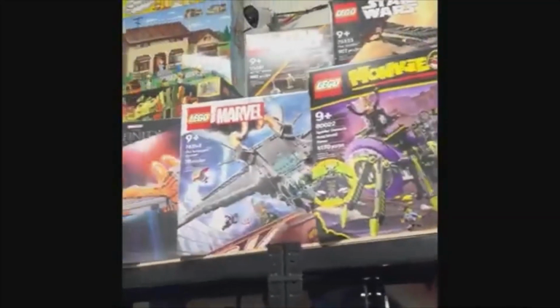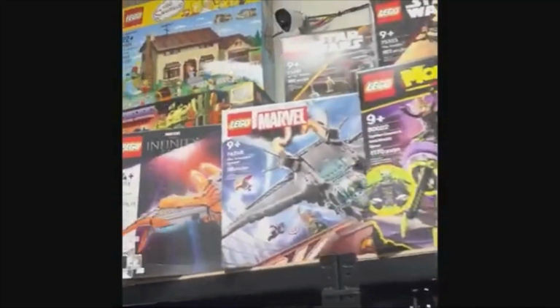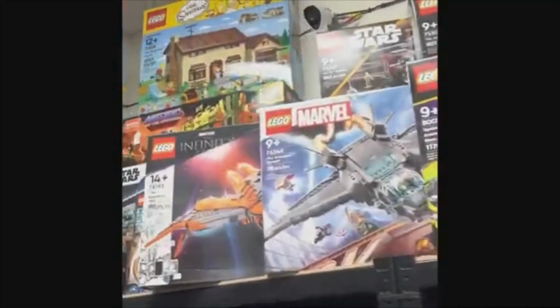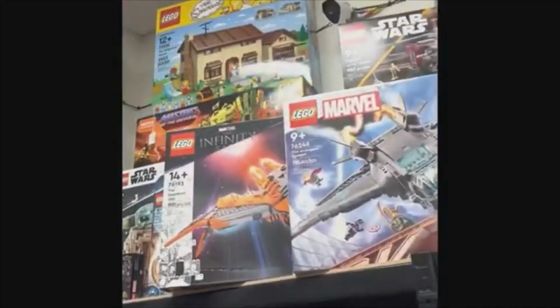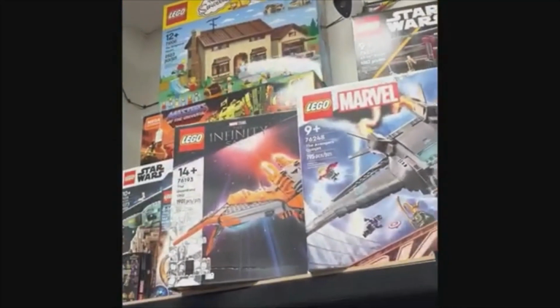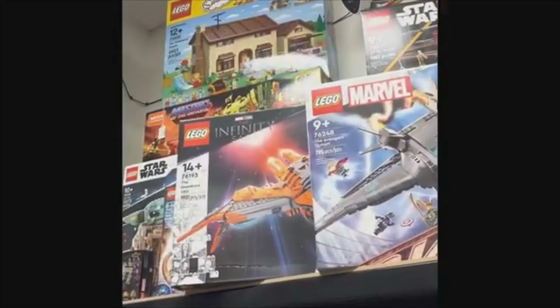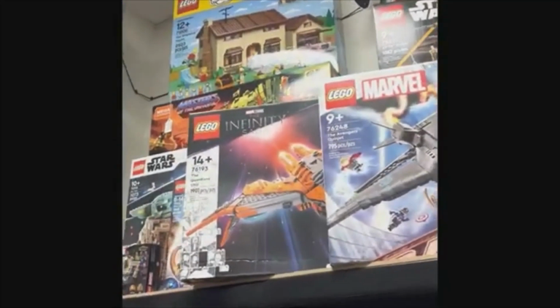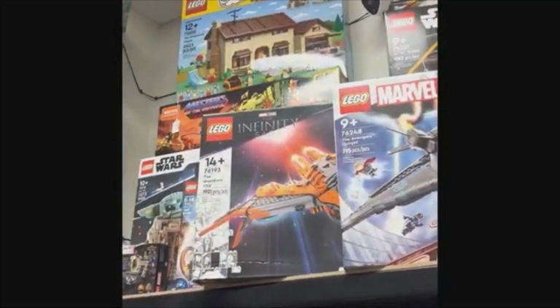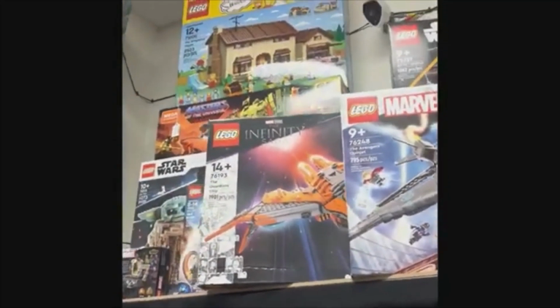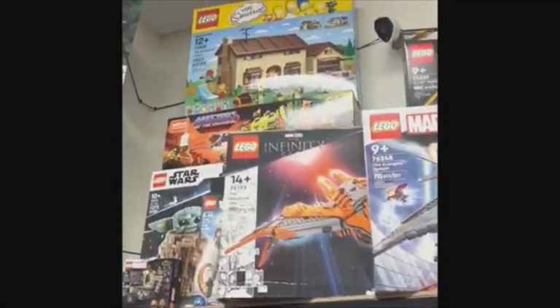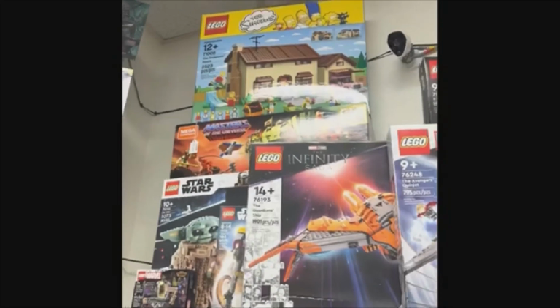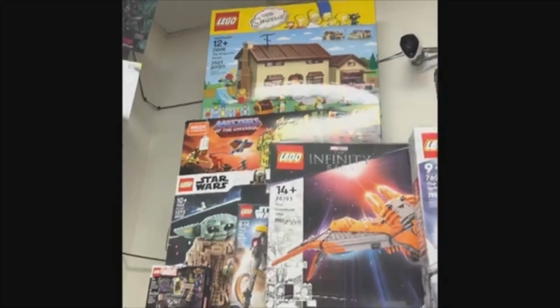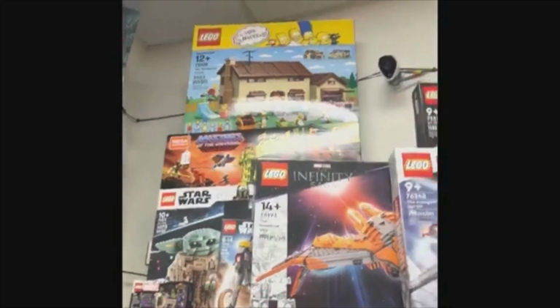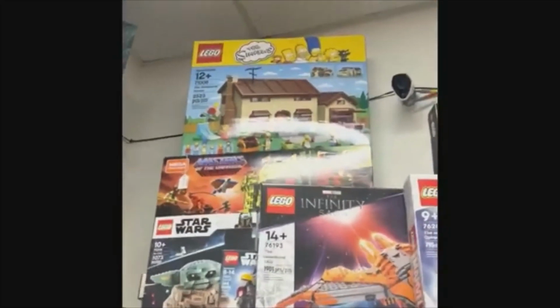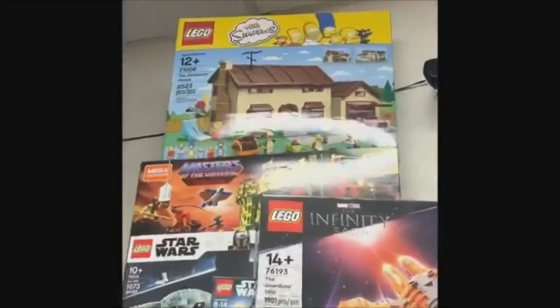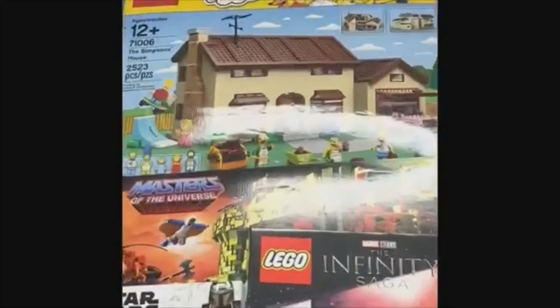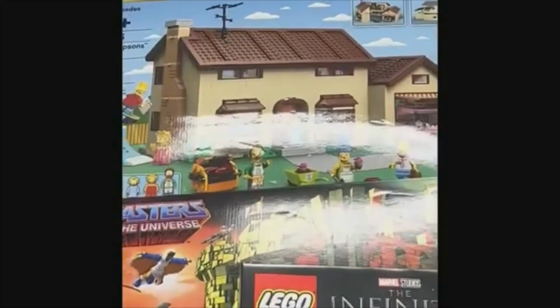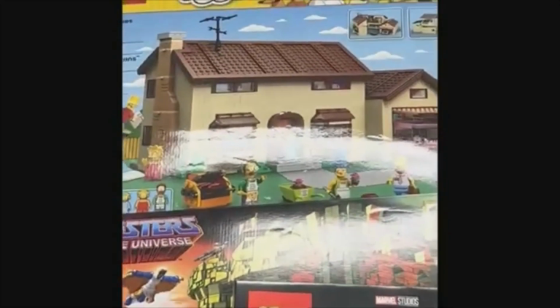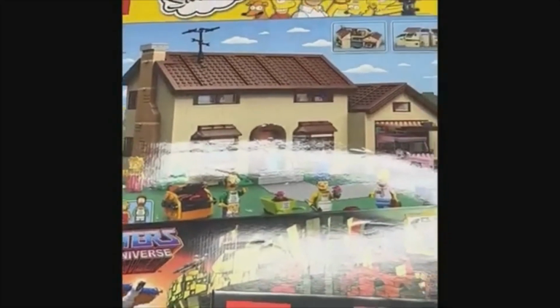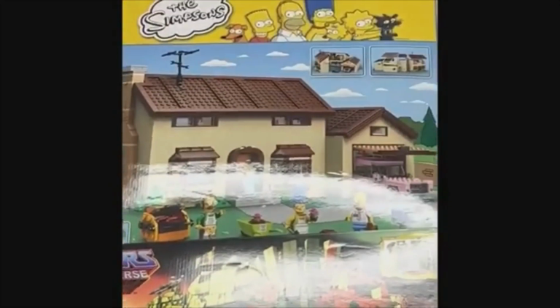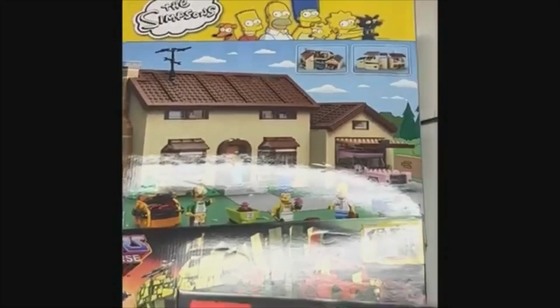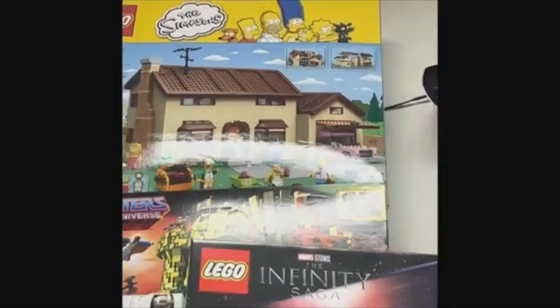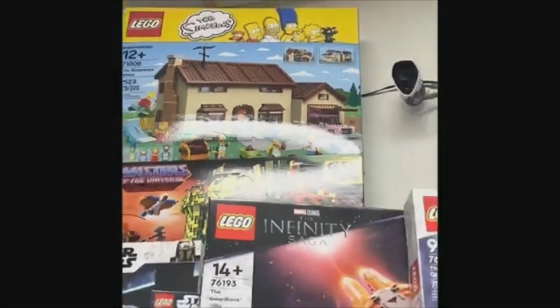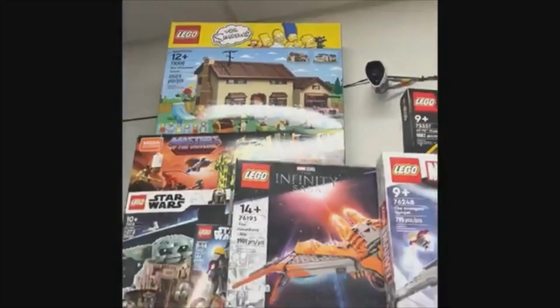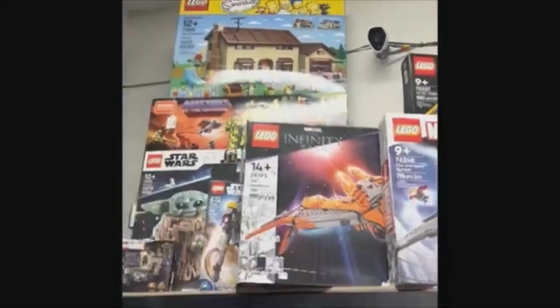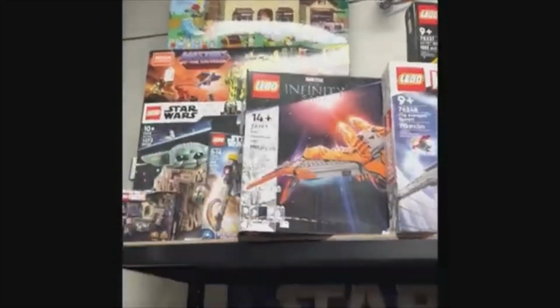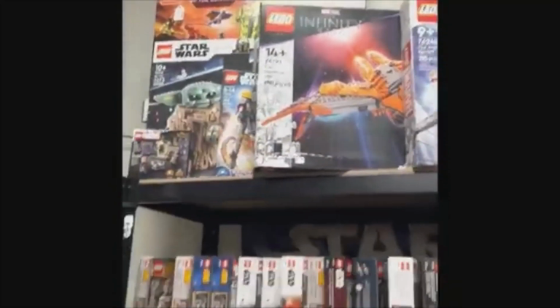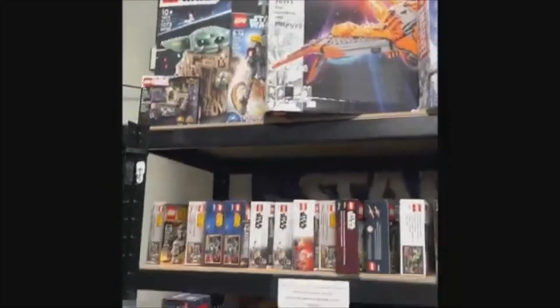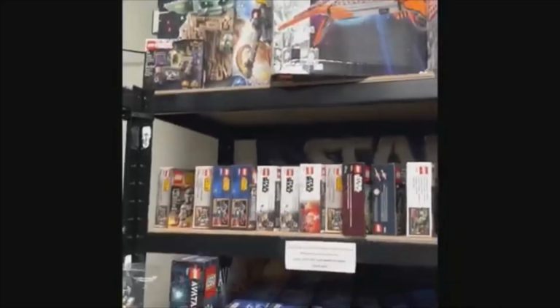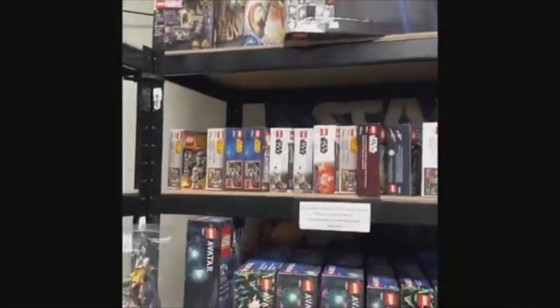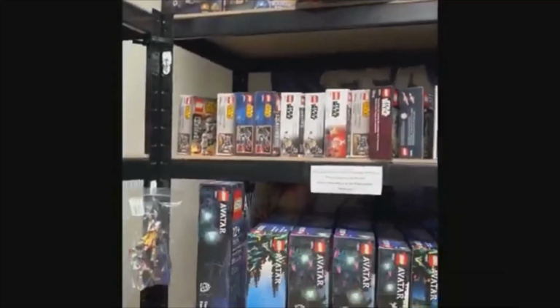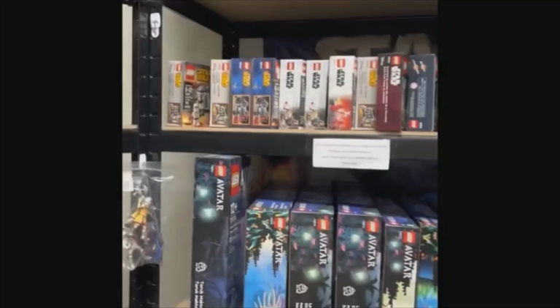Ocala Toy Man here and welcome to Vintage Toy King, my favorite locally owned toy store here in Ocala, Florida.